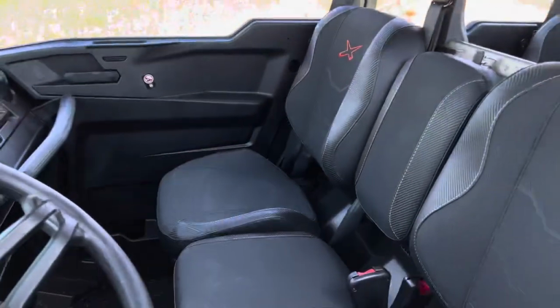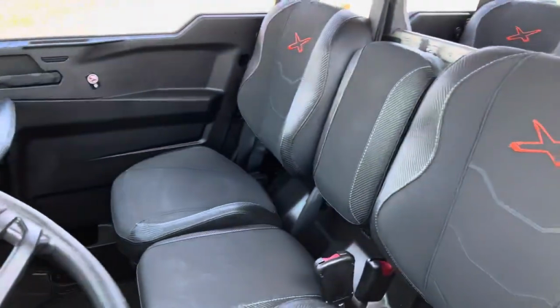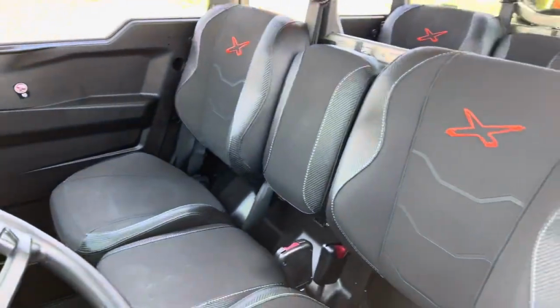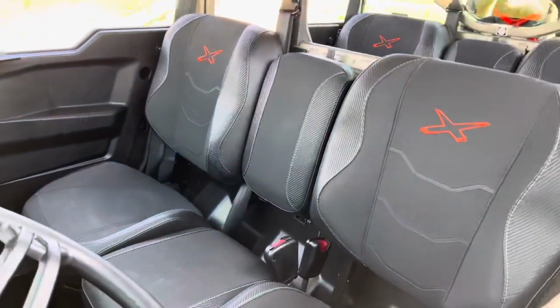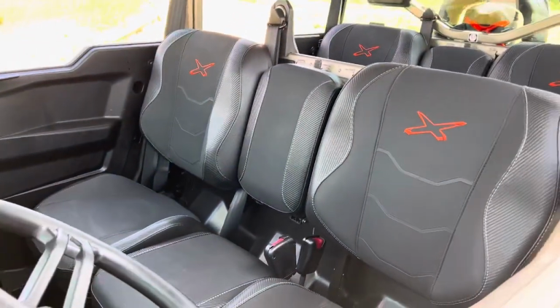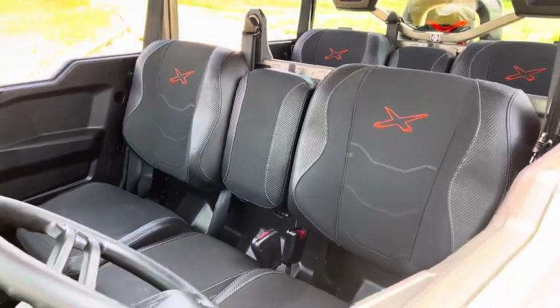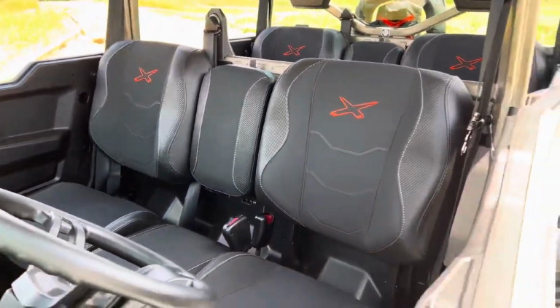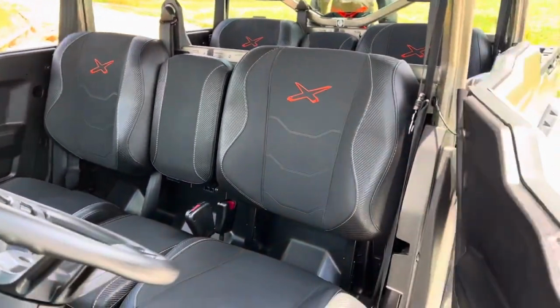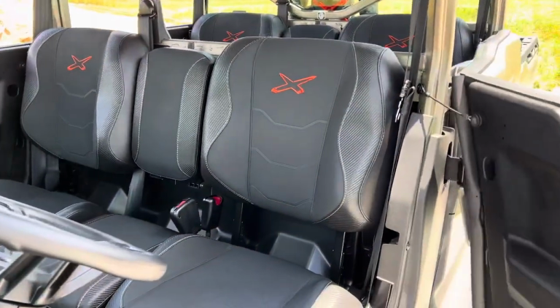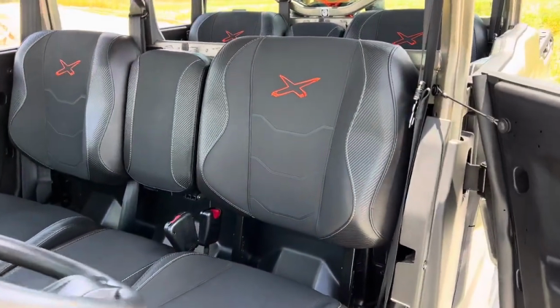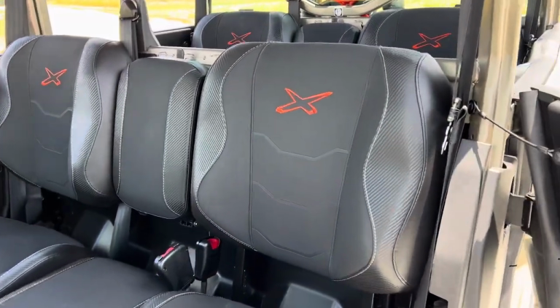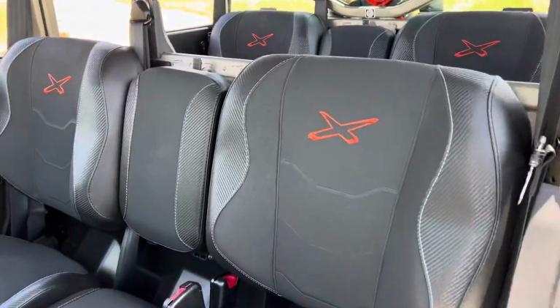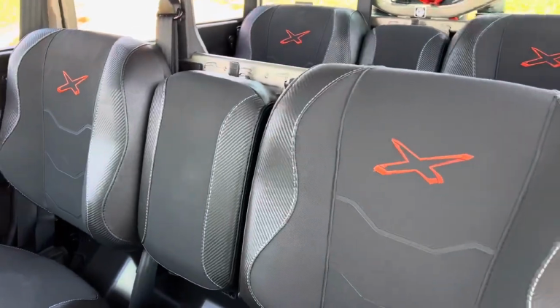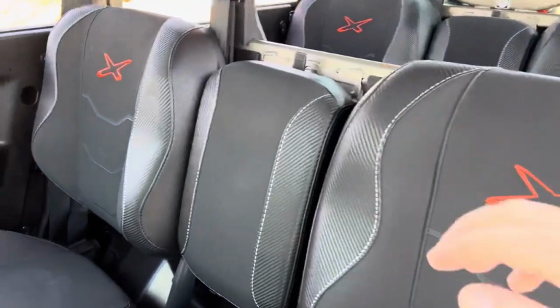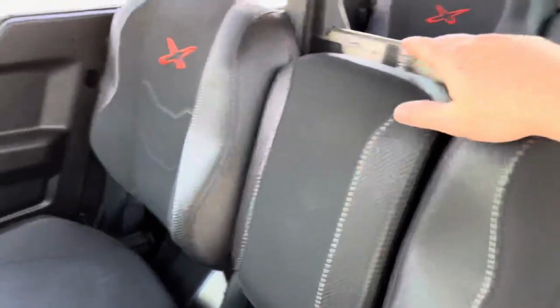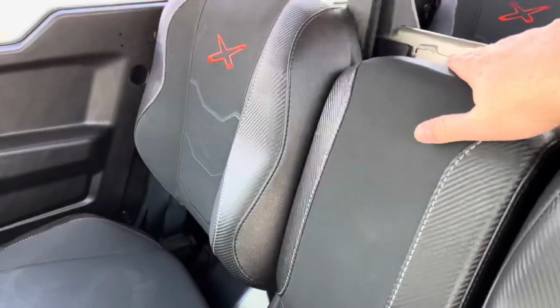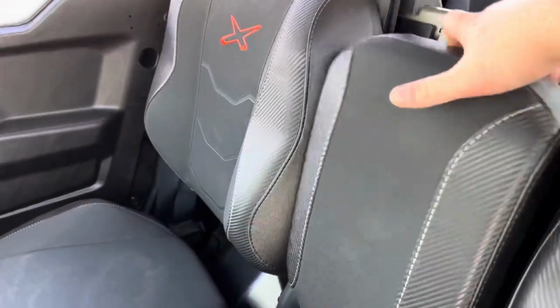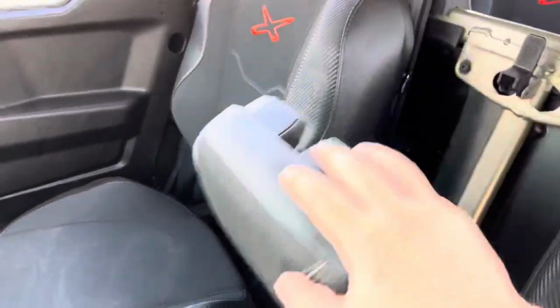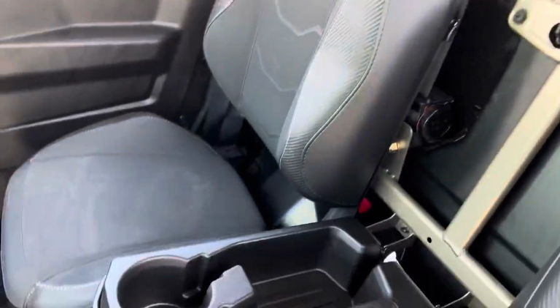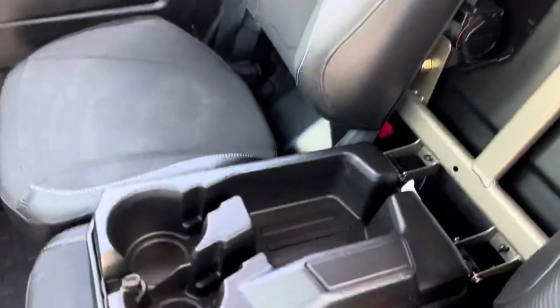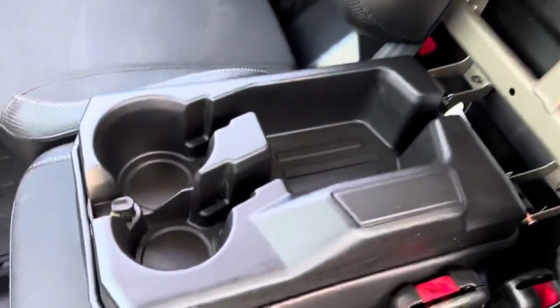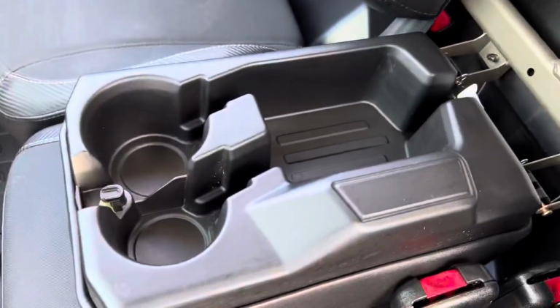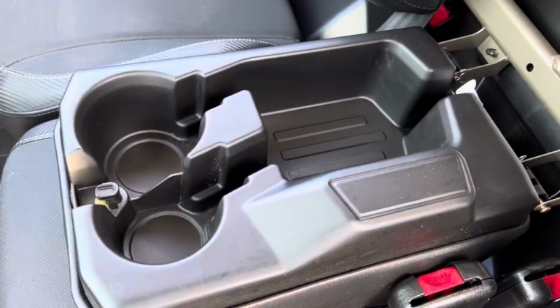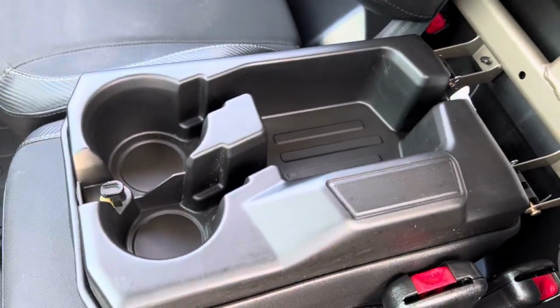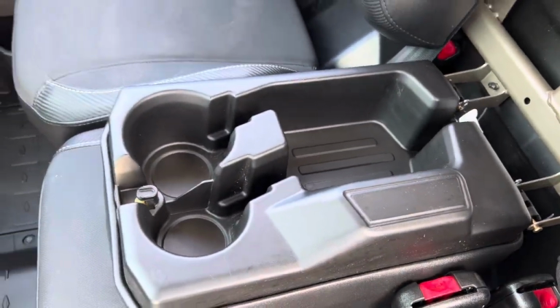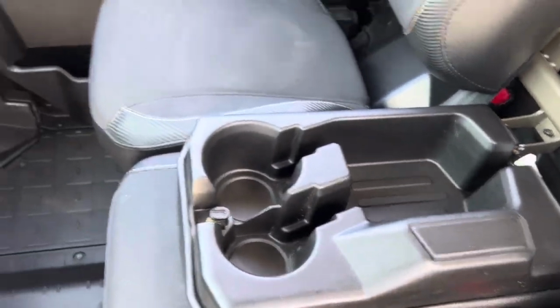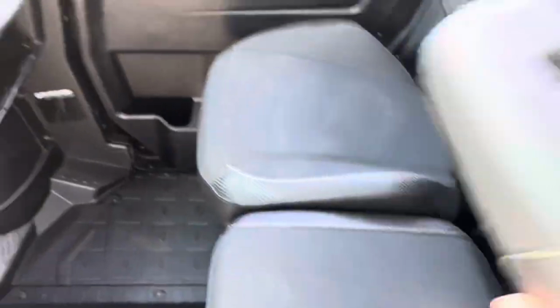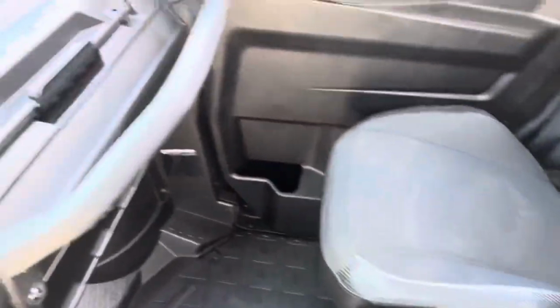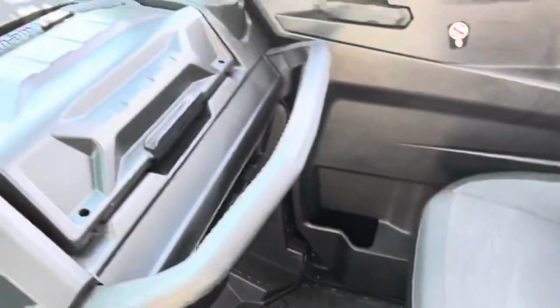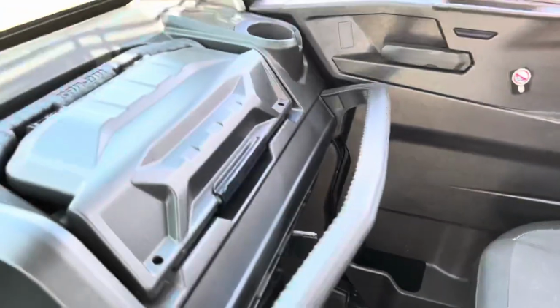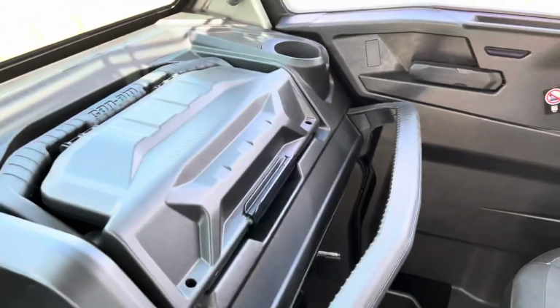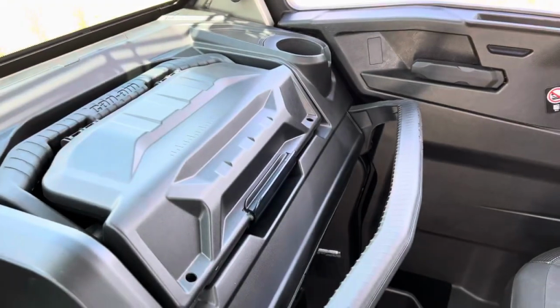Got your XMR seats, flip down center console, storage and cup holders. Got your Can-Am box.